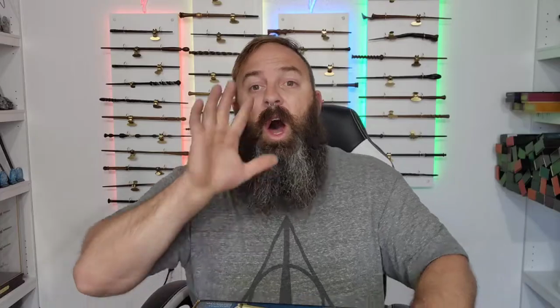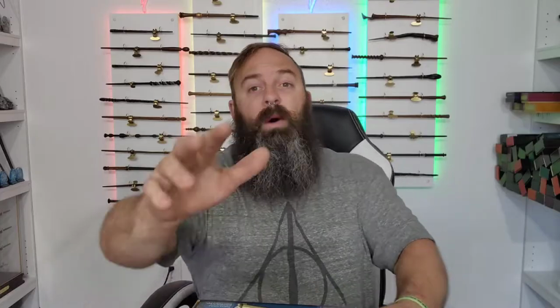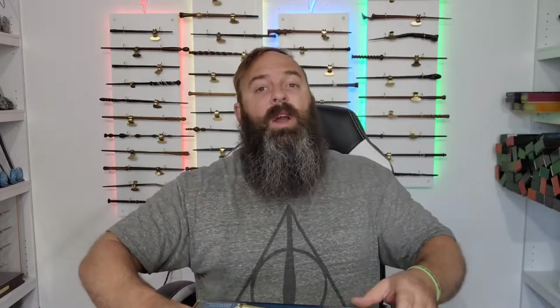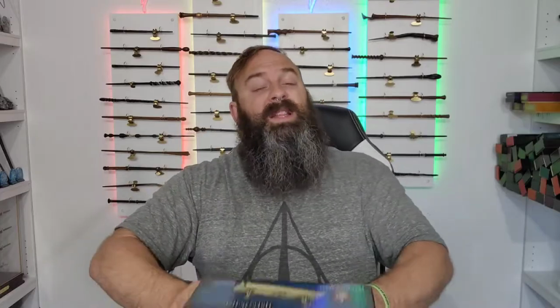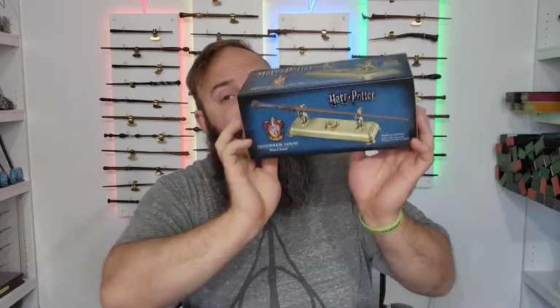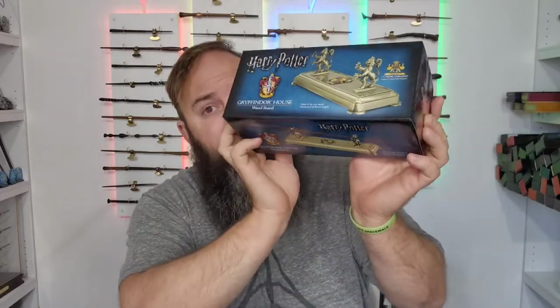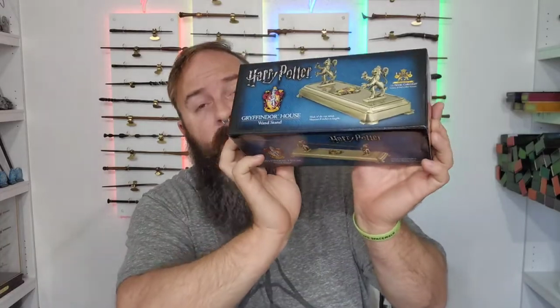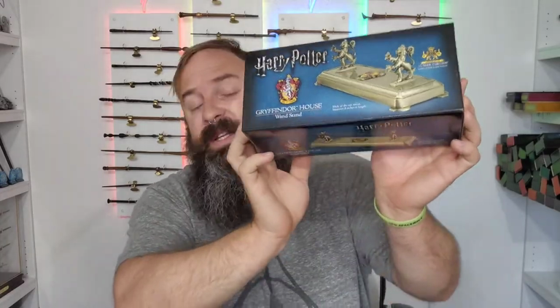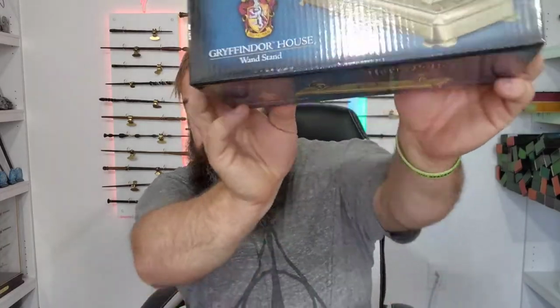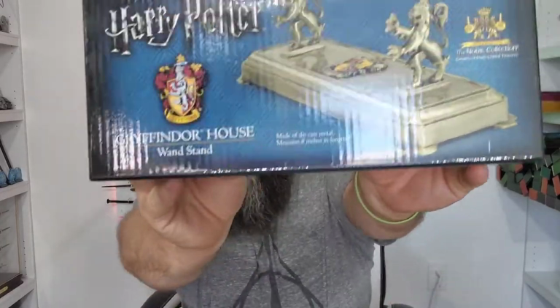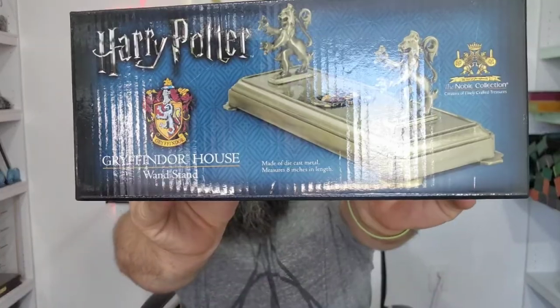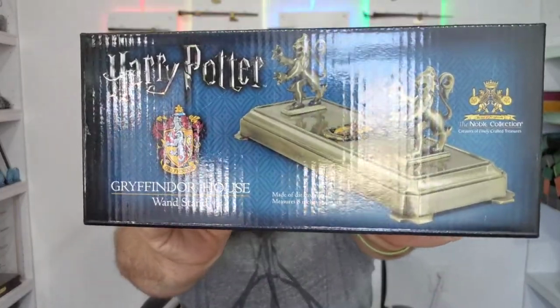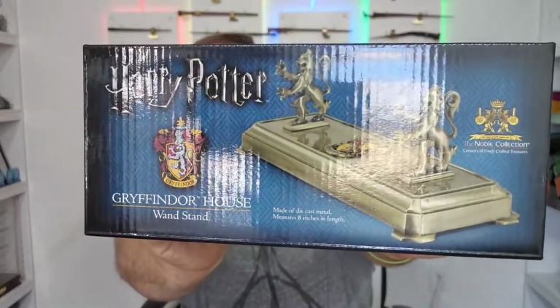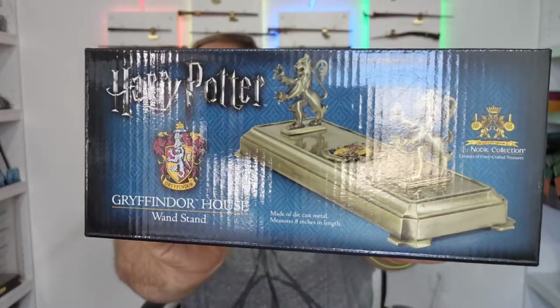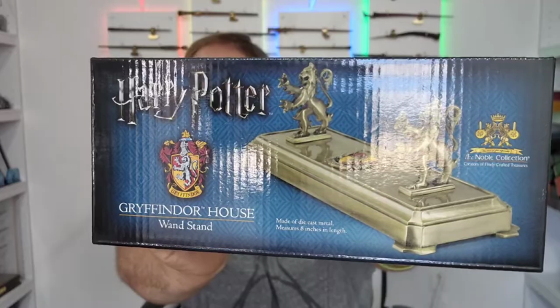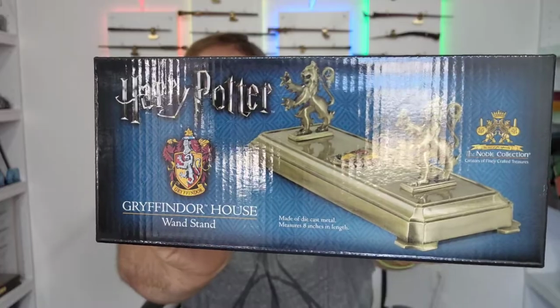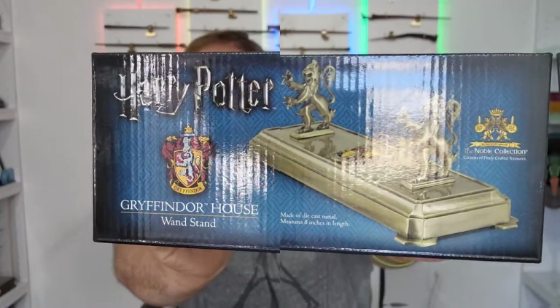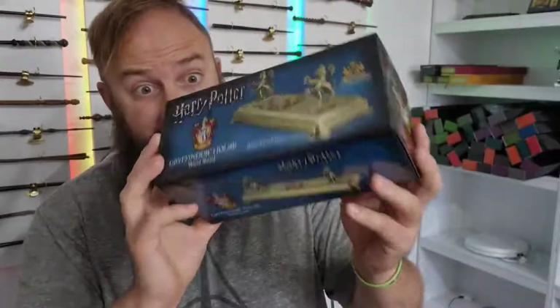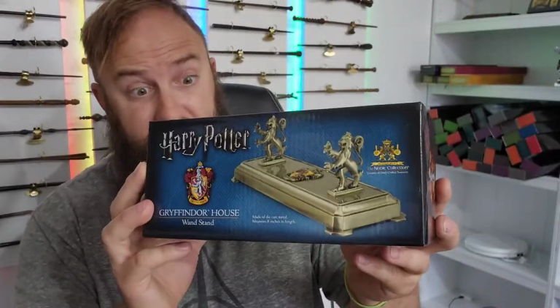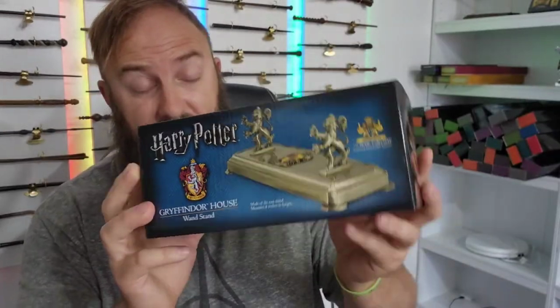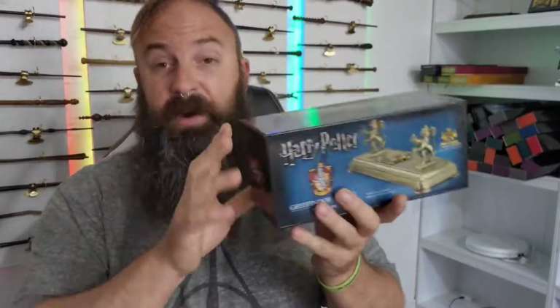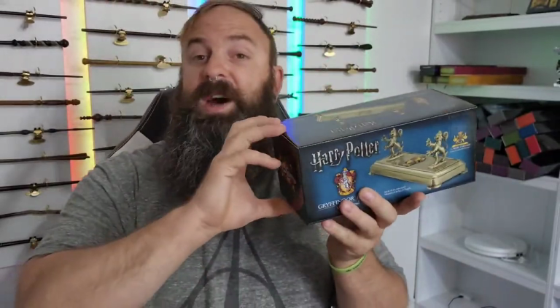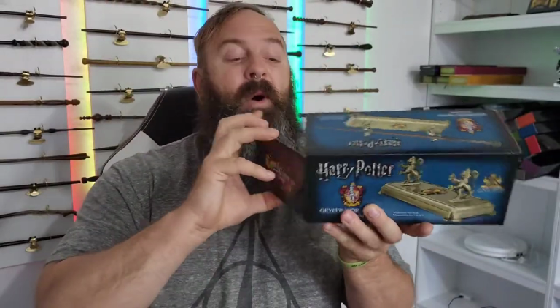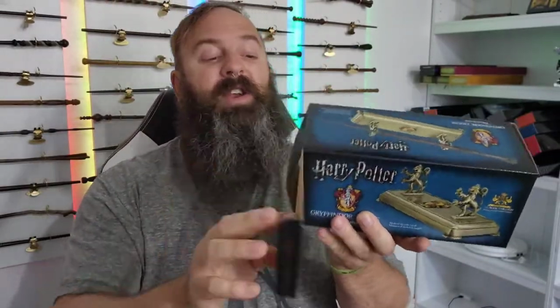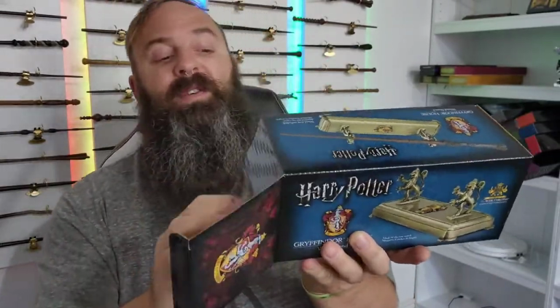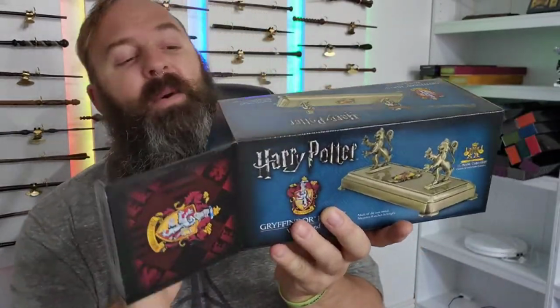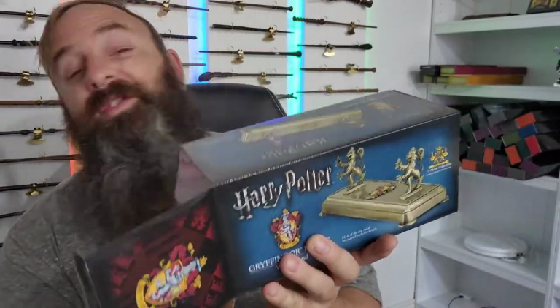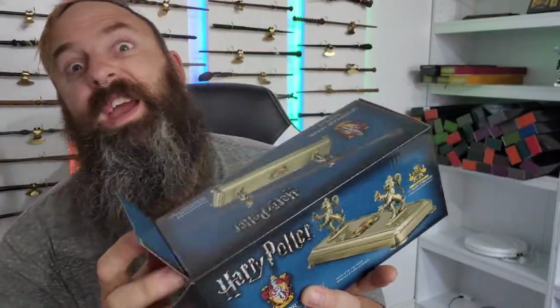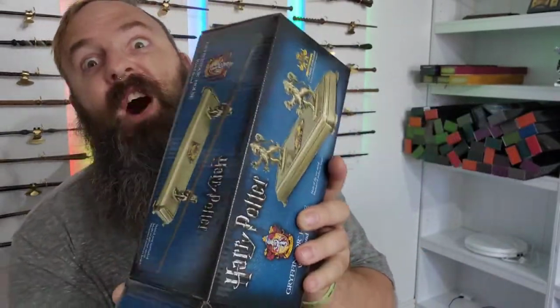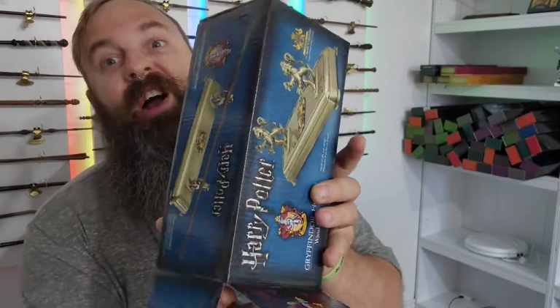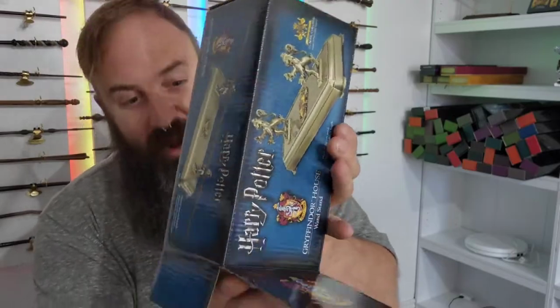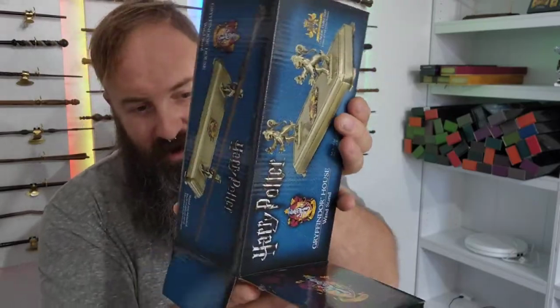Hello and welcome back. Today we are unboxing the Gryffindor House Wand Stand. Let's tear this thing open. You guys thought my wand journey was over — my wand journey is far from over.